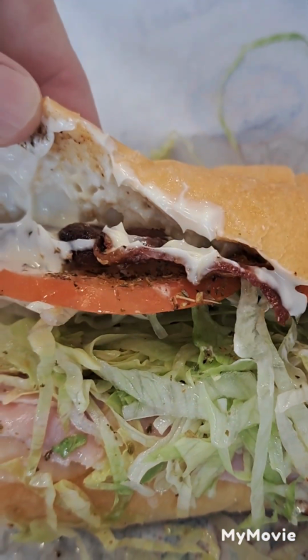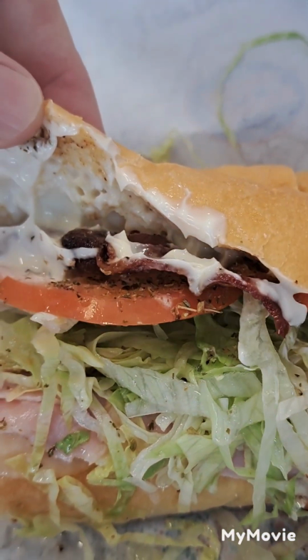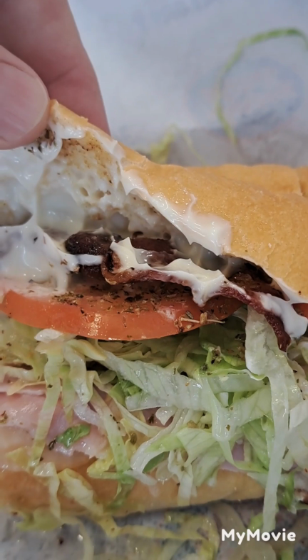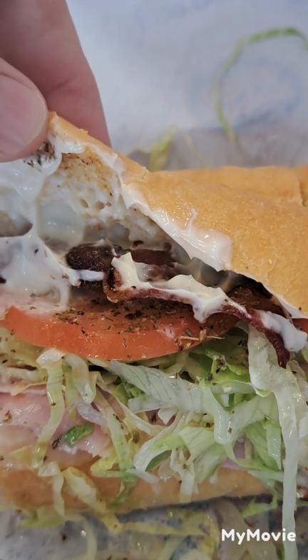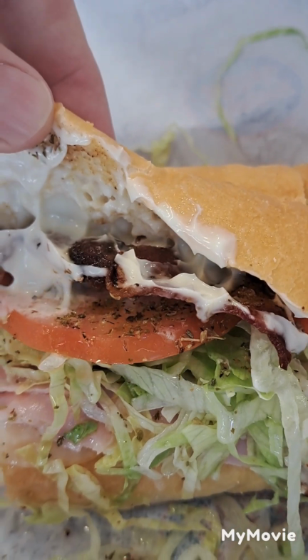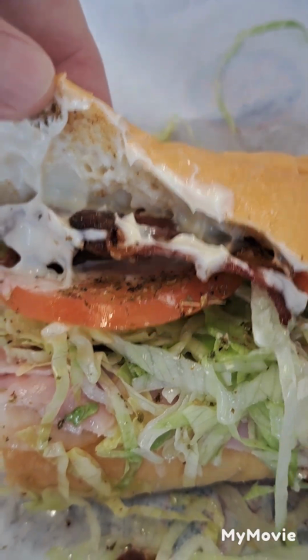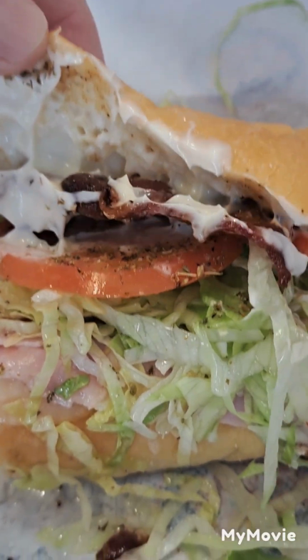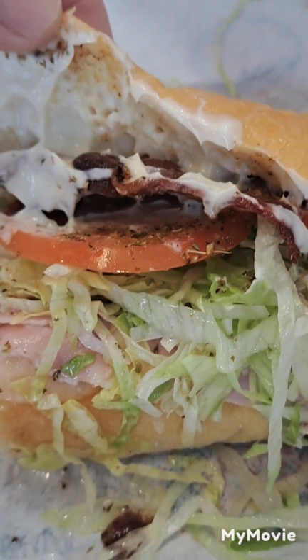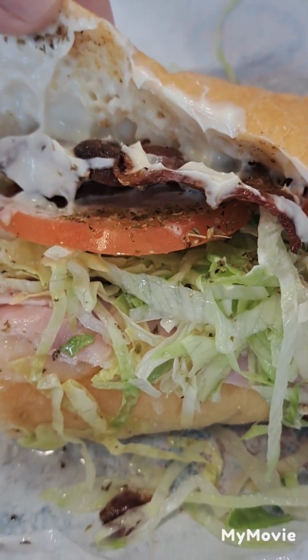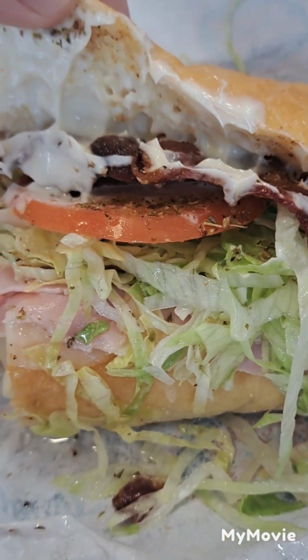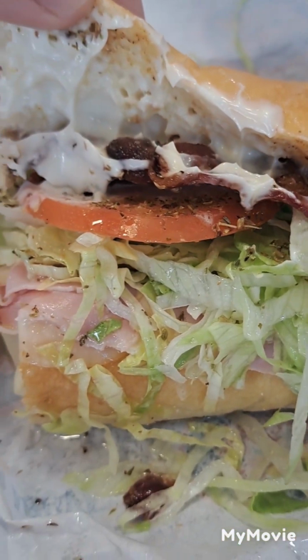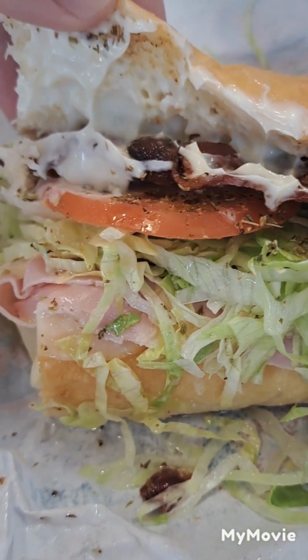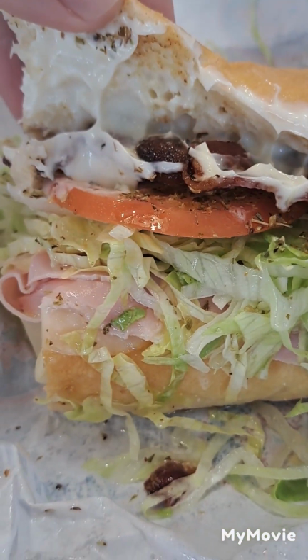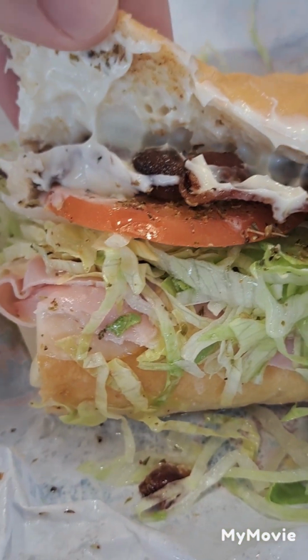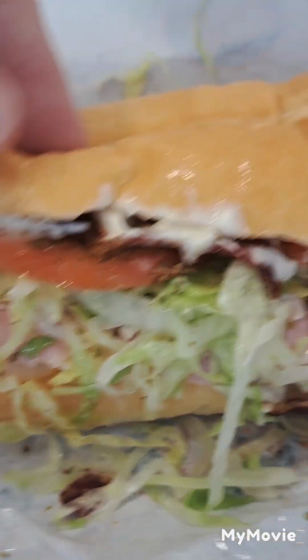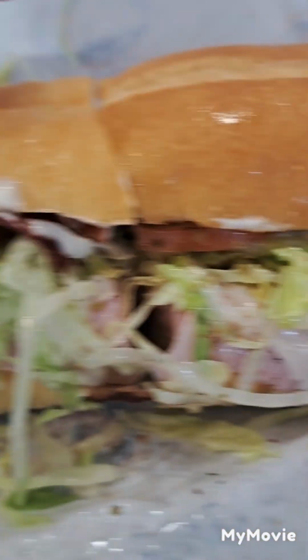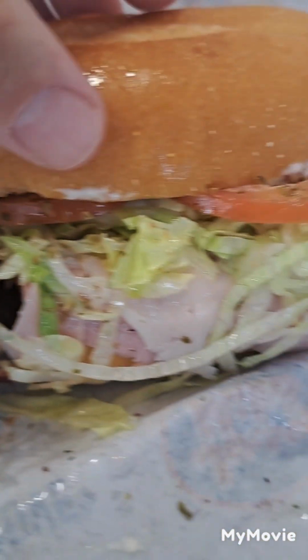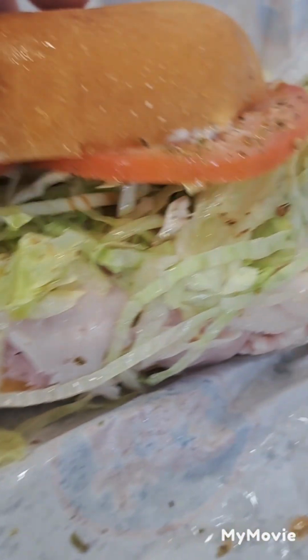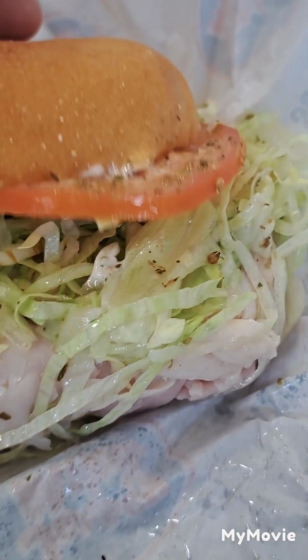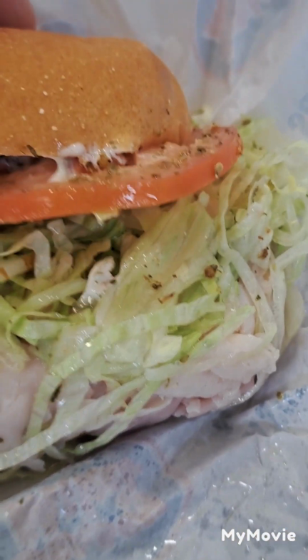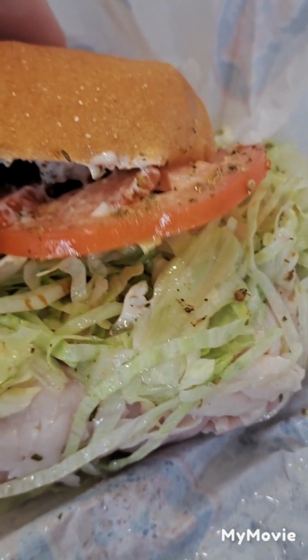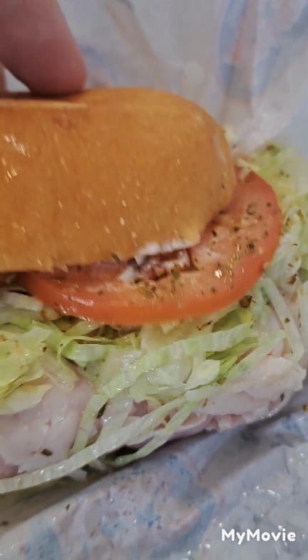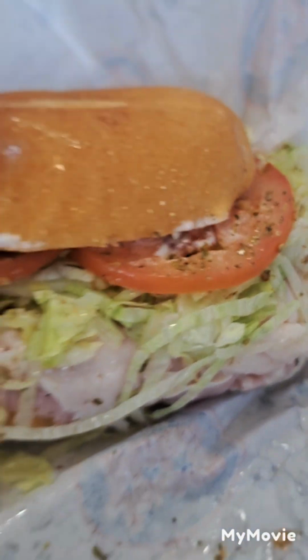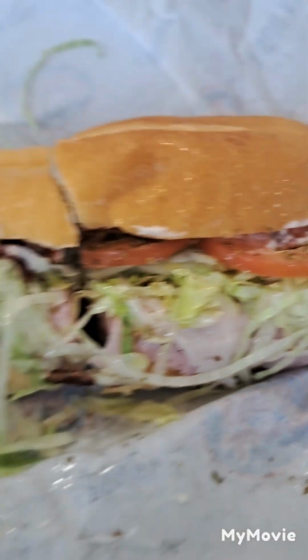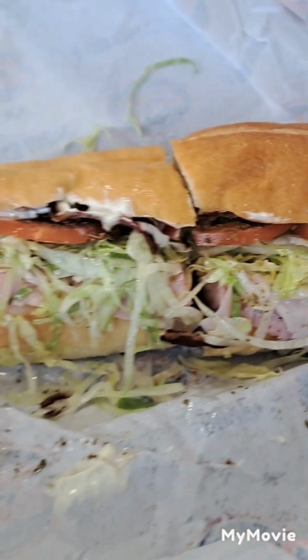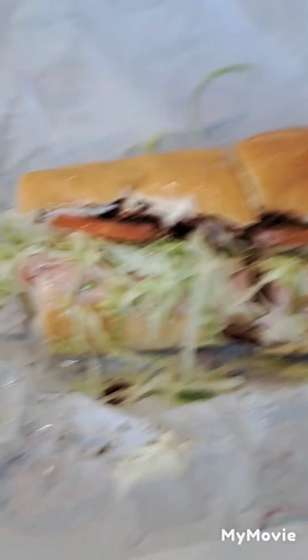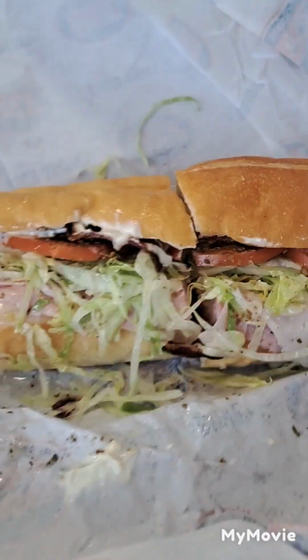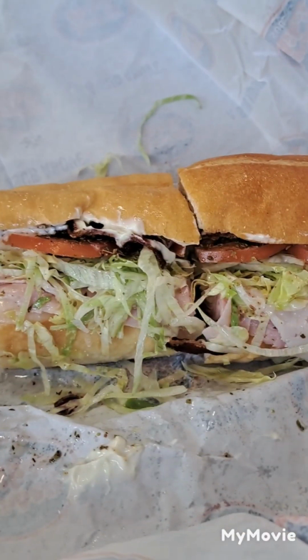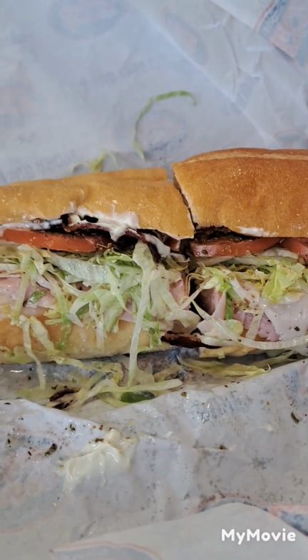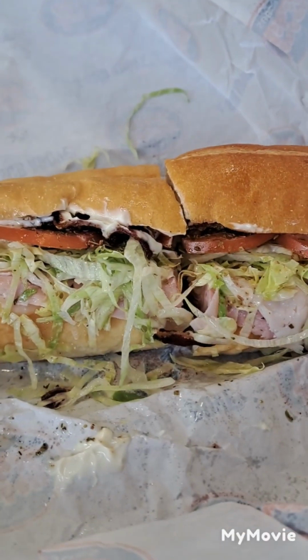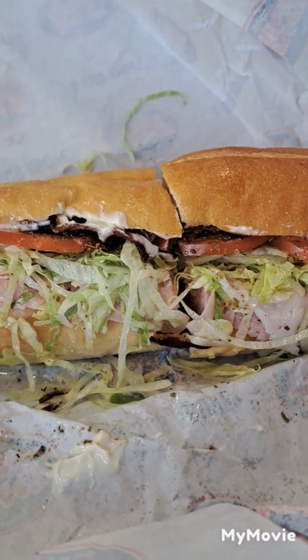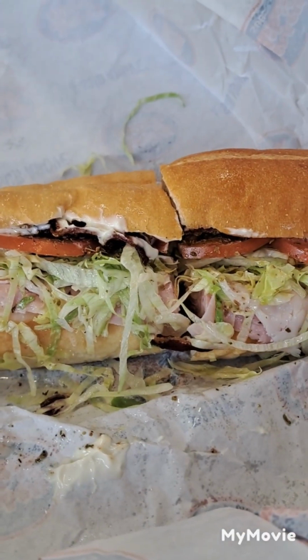Bacon, lettuce, tomato, ham, mayo, oregano. That smells so good.